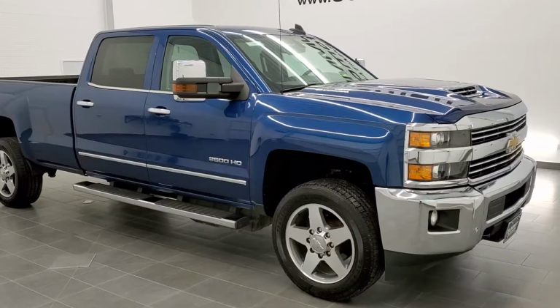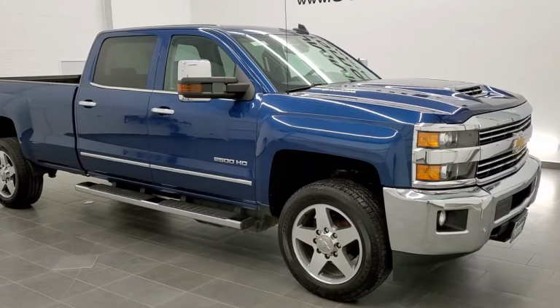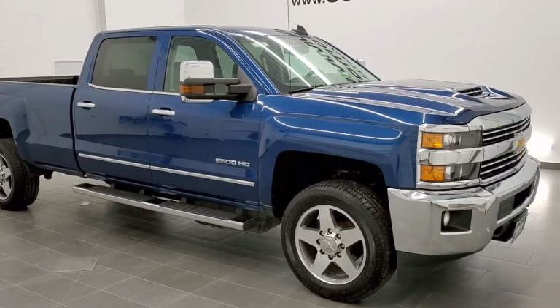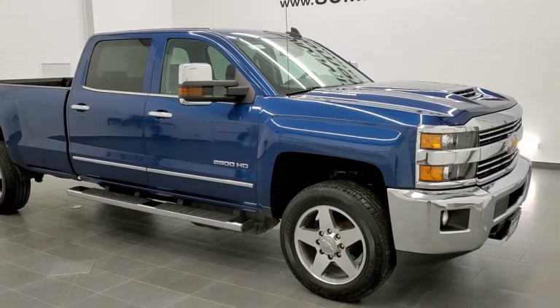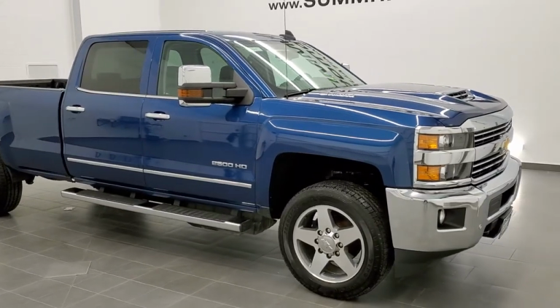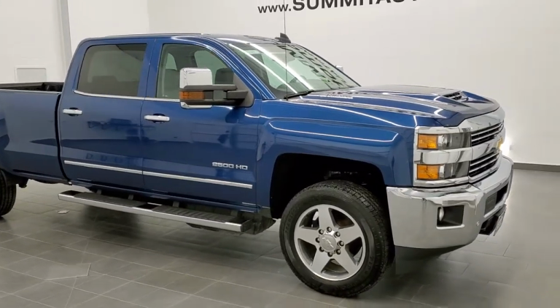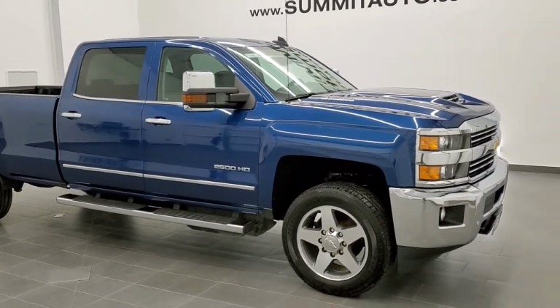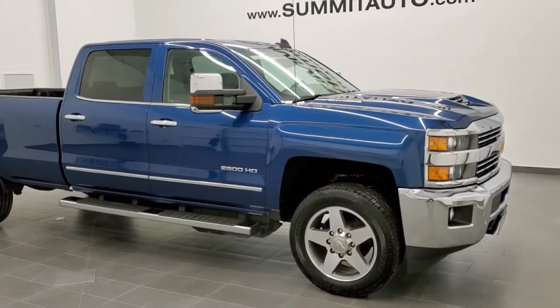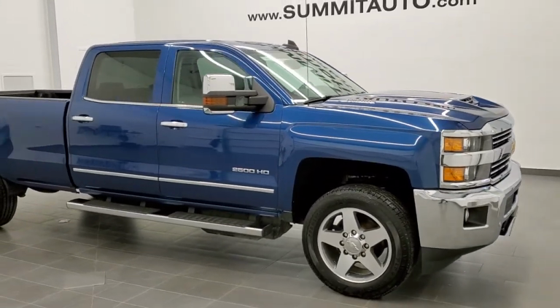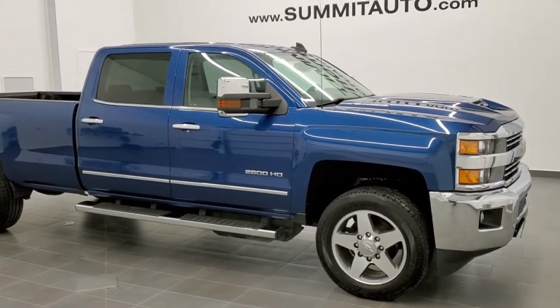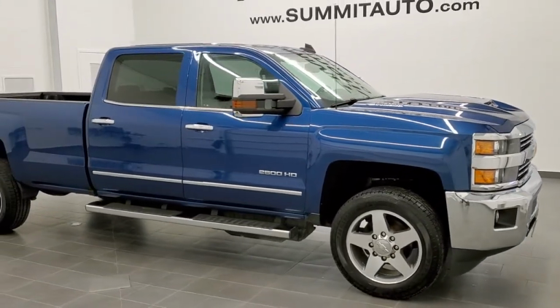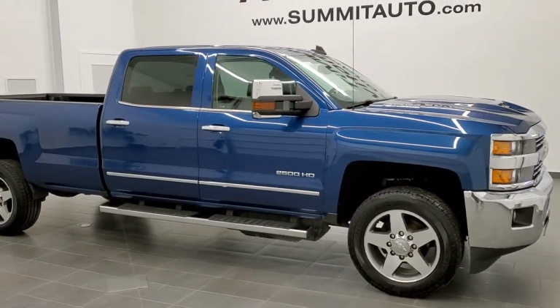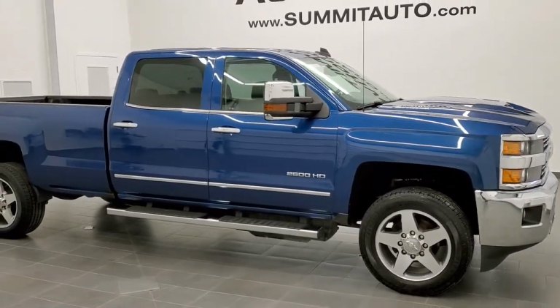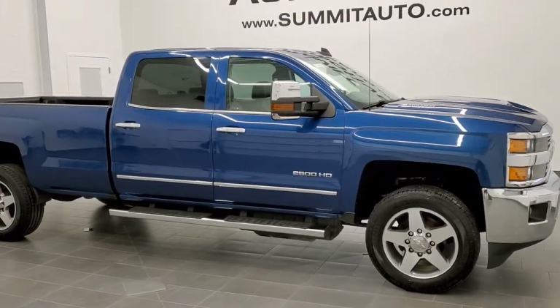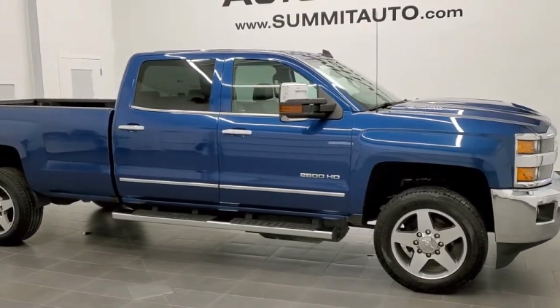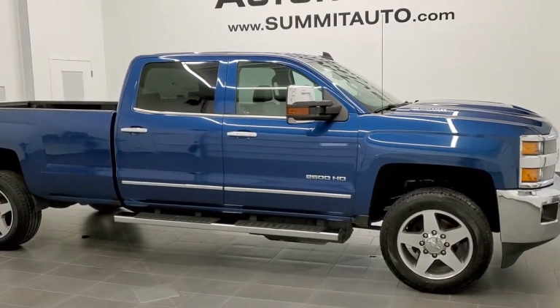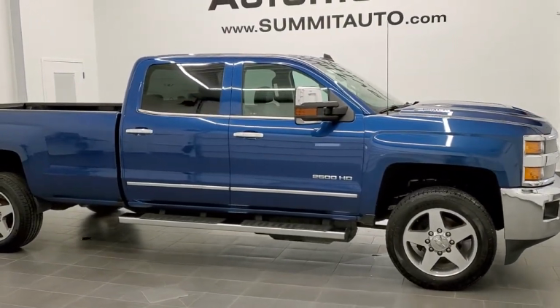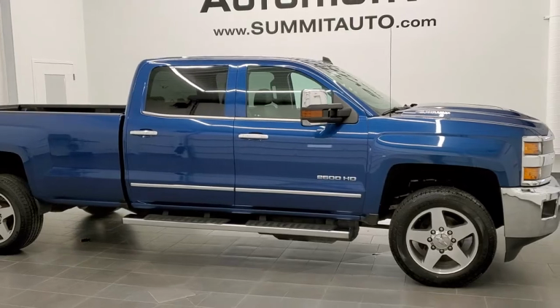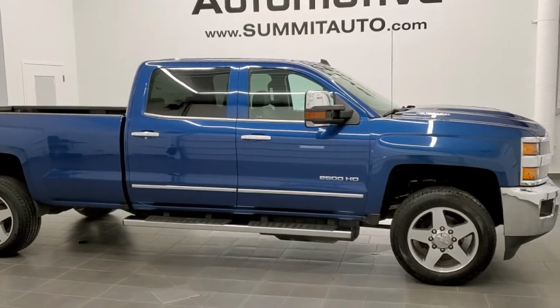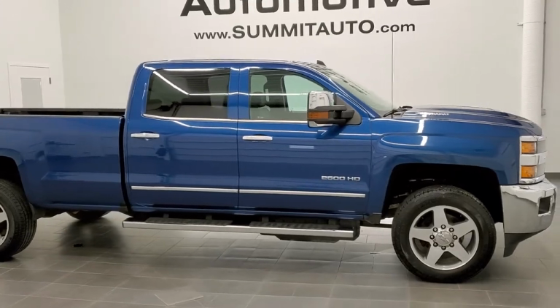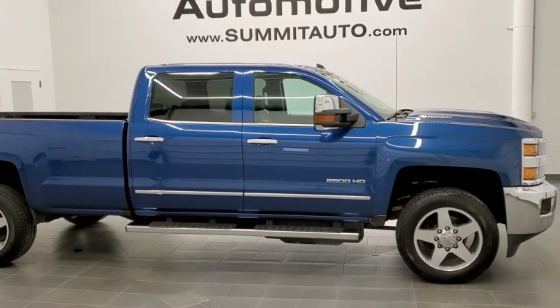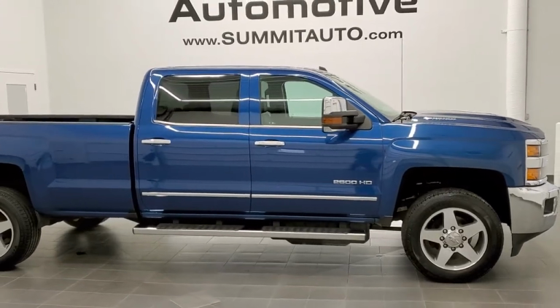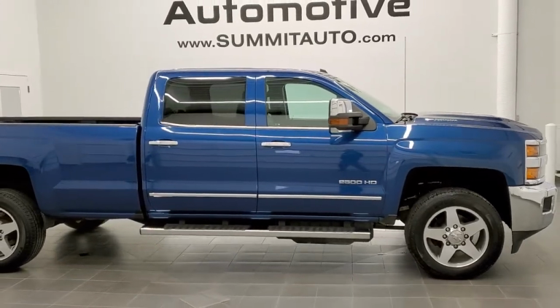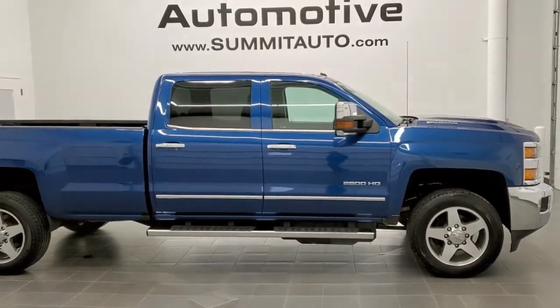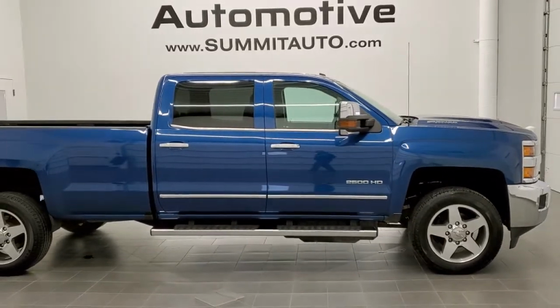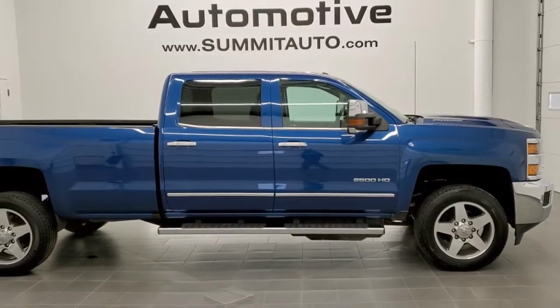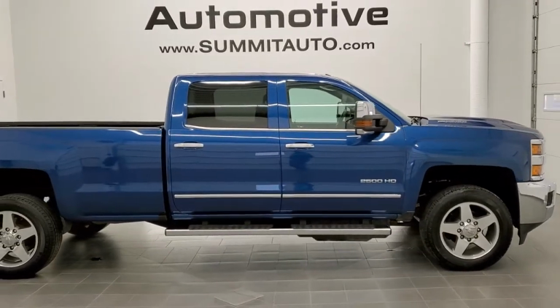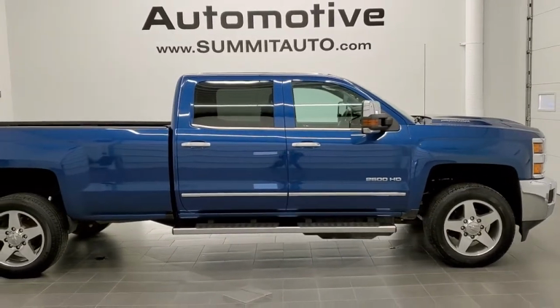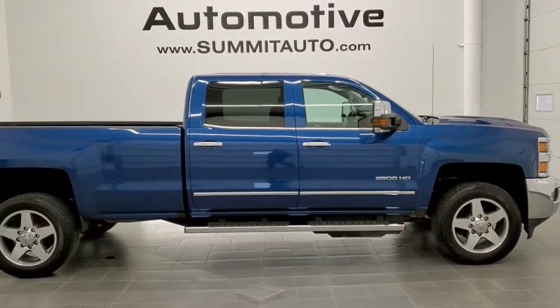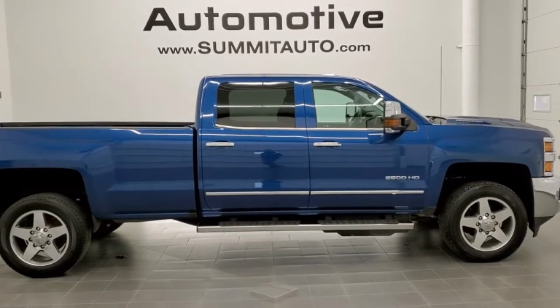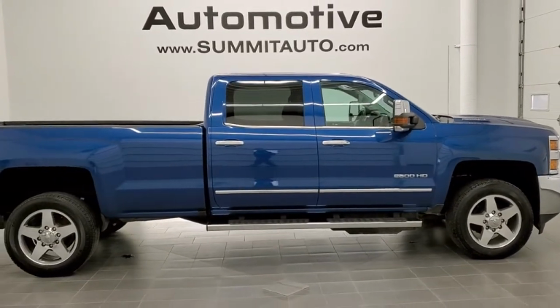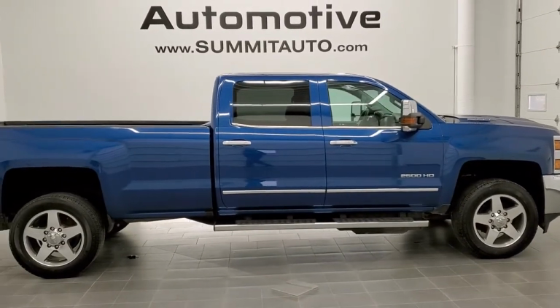This is stock number 1-1-2-4-1. We are here at Summit Automotive in Fond du Lac, Wisconsin, your new and used heavy-duty truck headquarters today.